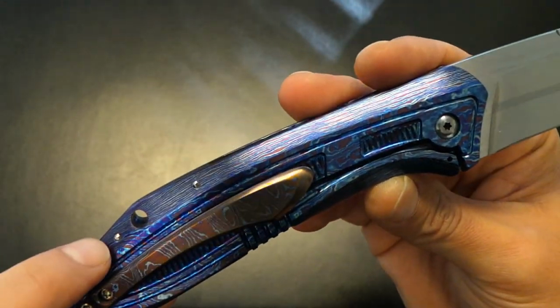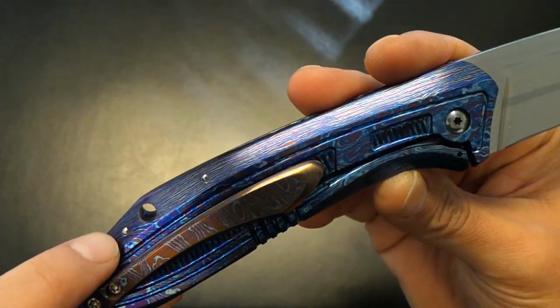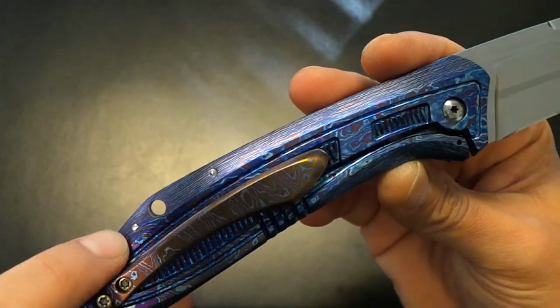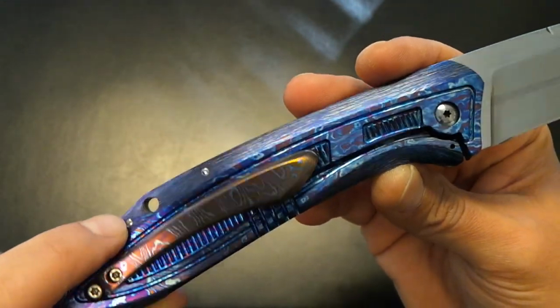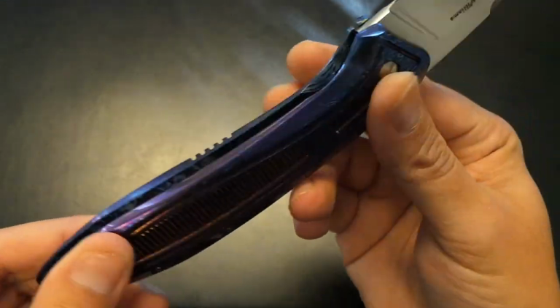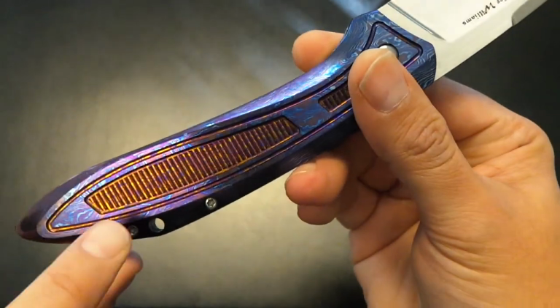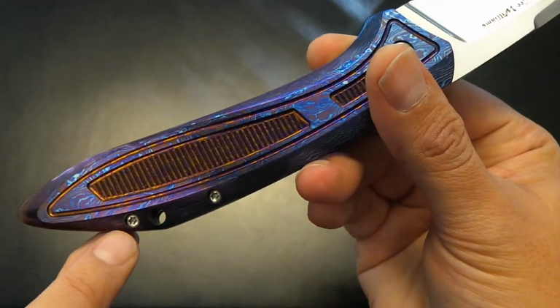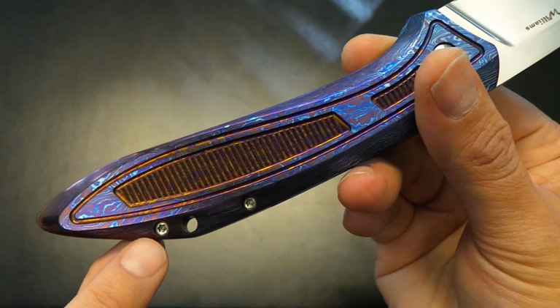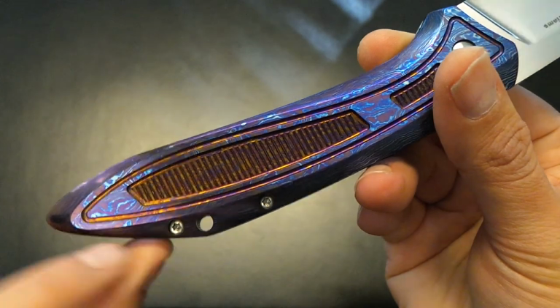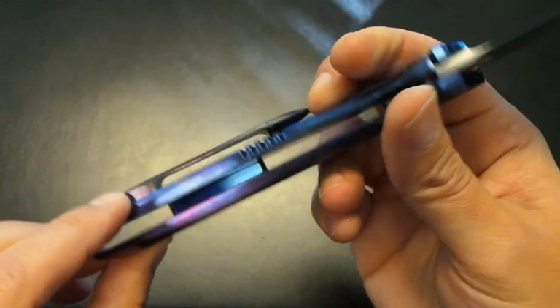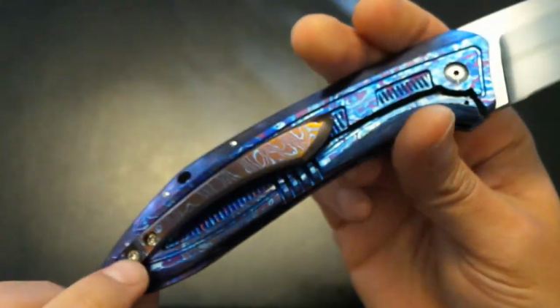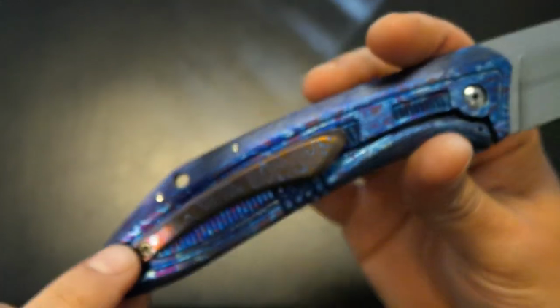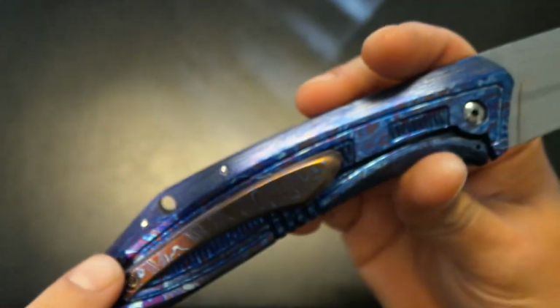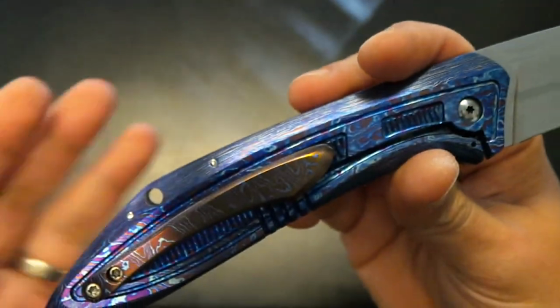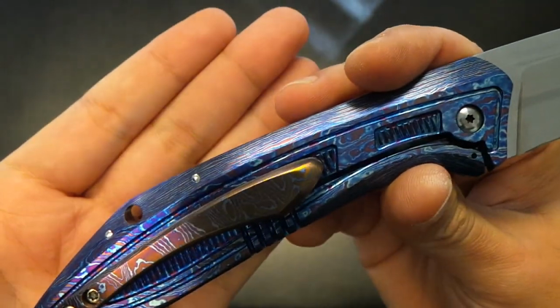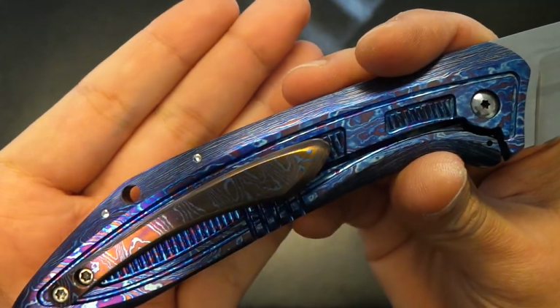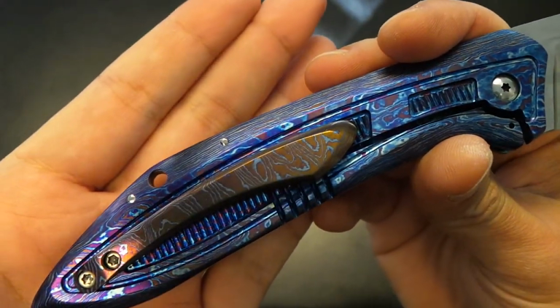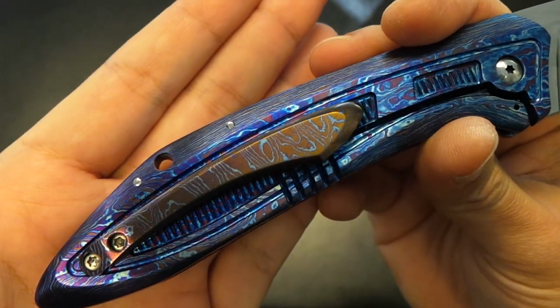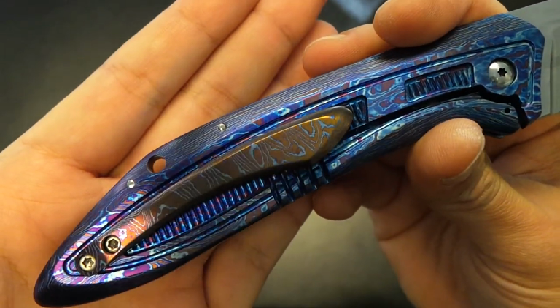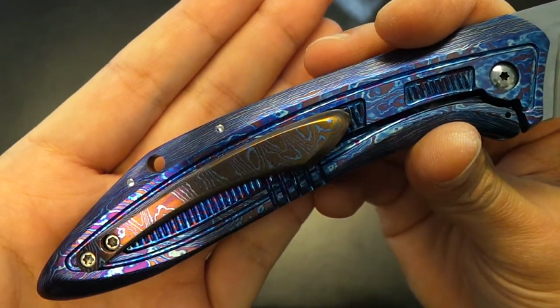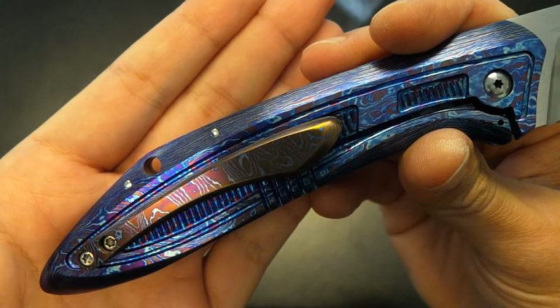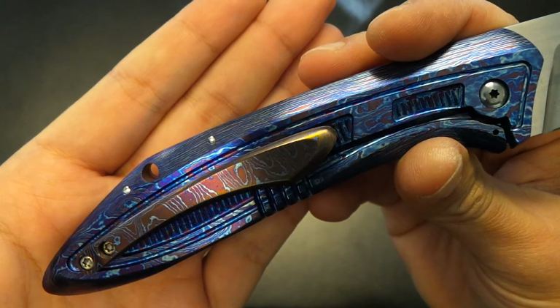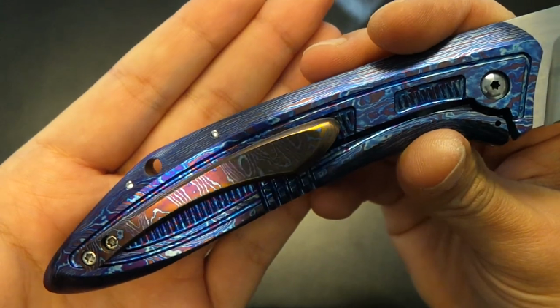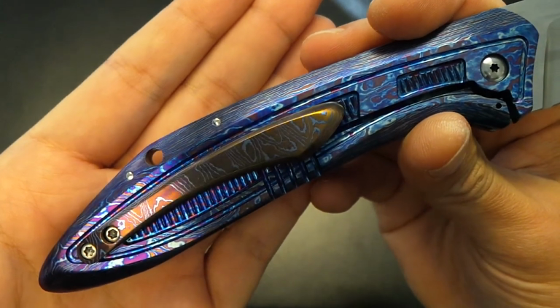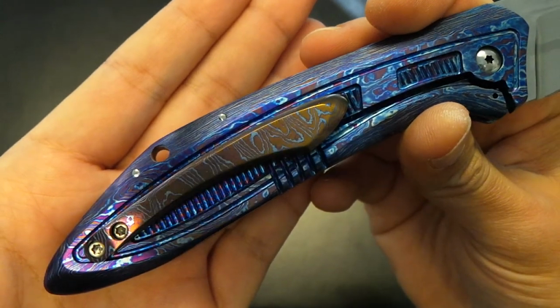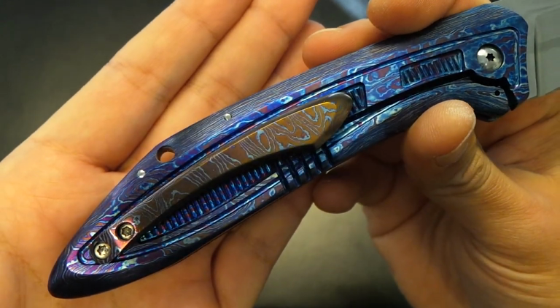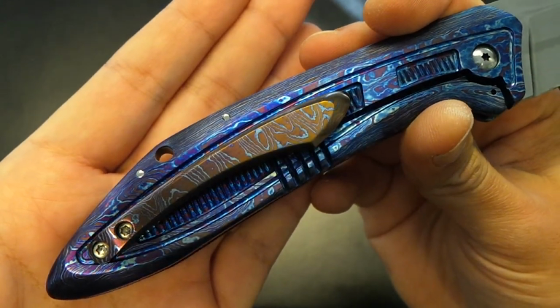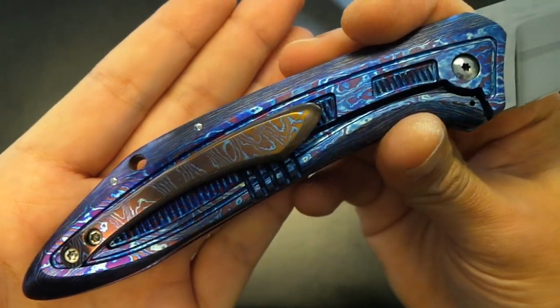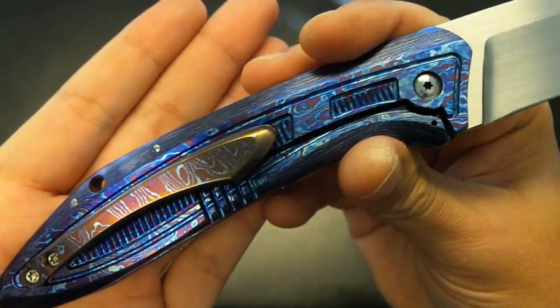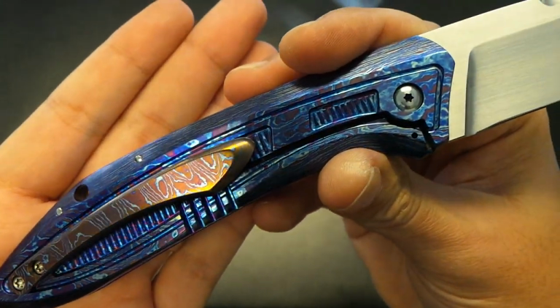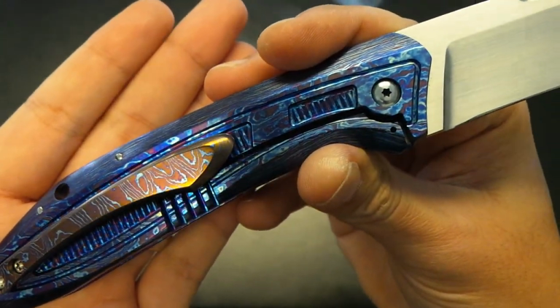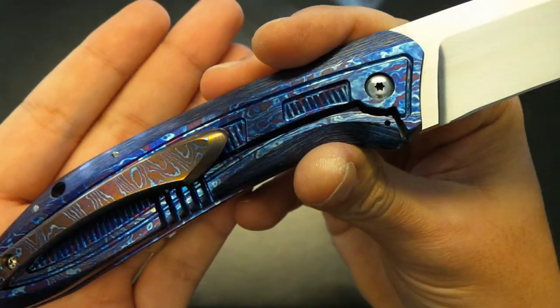Take a look at that. These are the back side of the screws holding the frame together, but they're finished and polished to a super high polish. Absolutely beautiful.